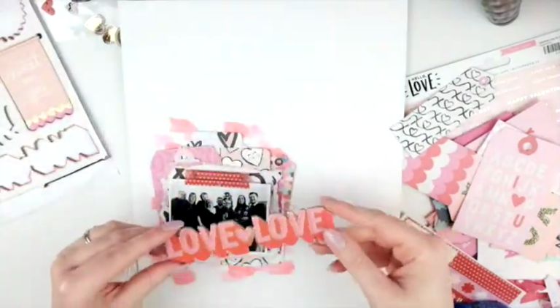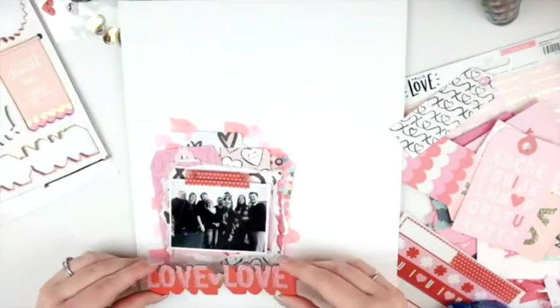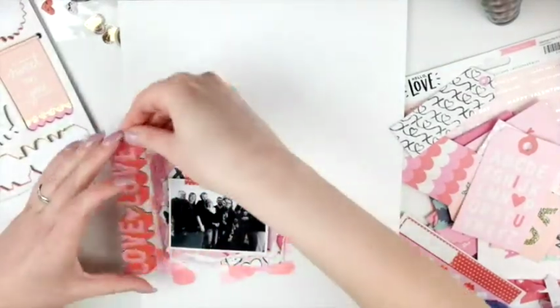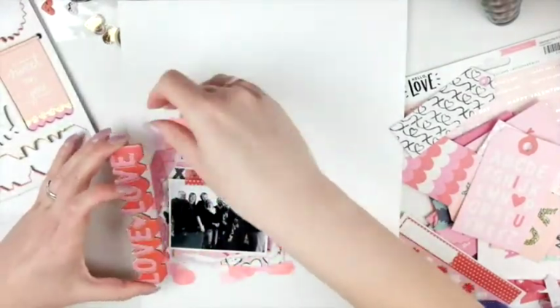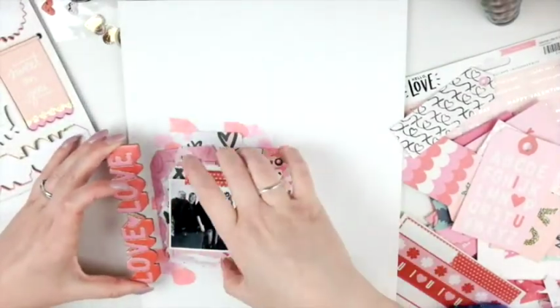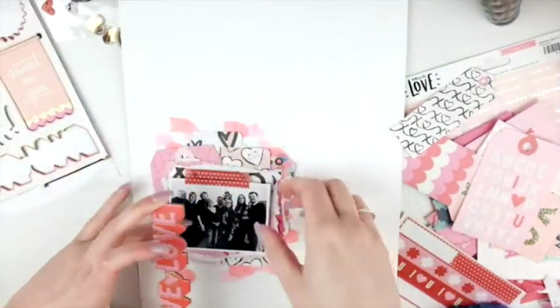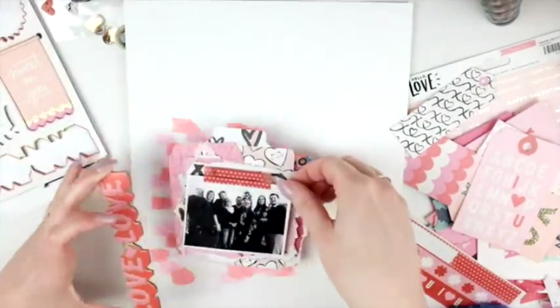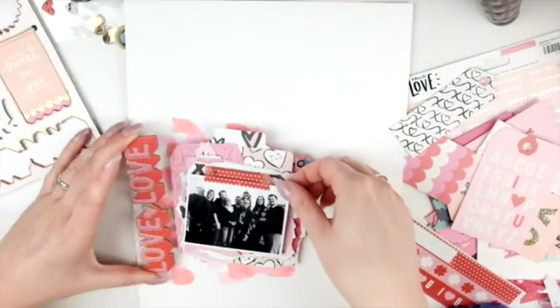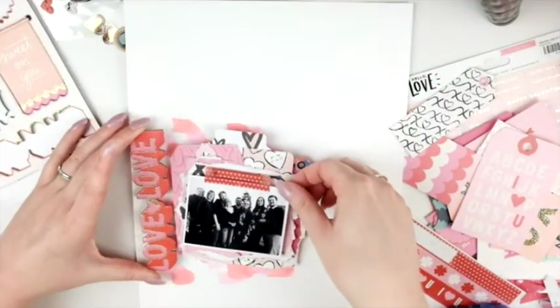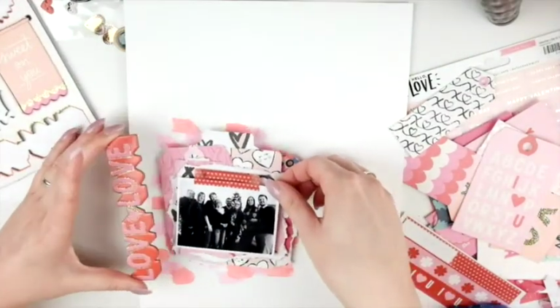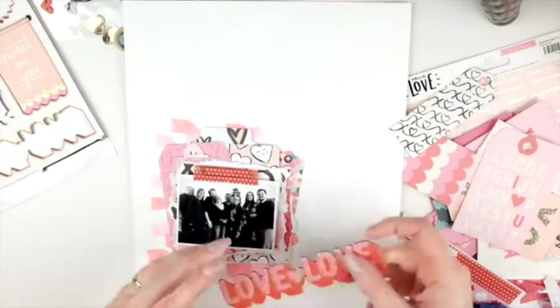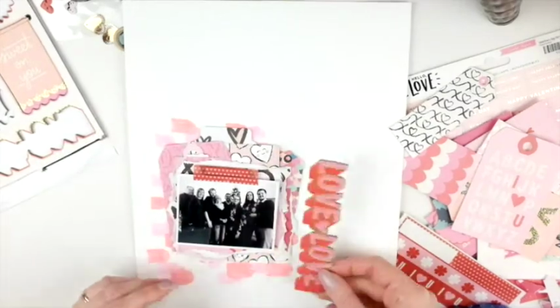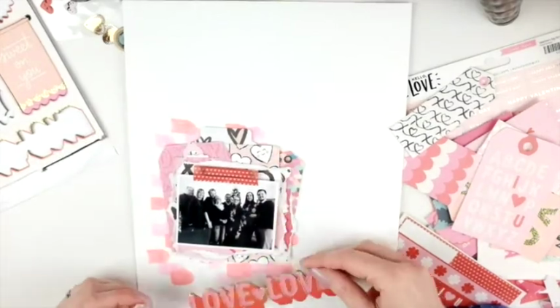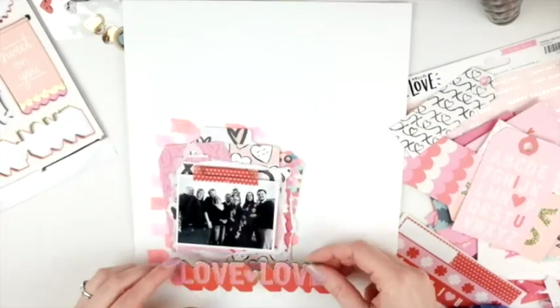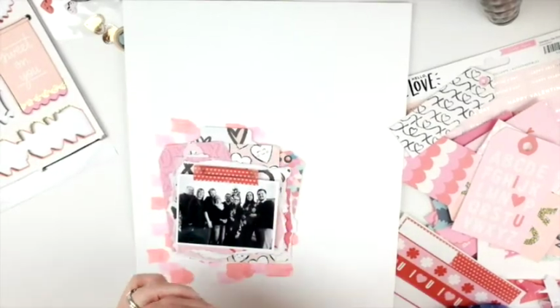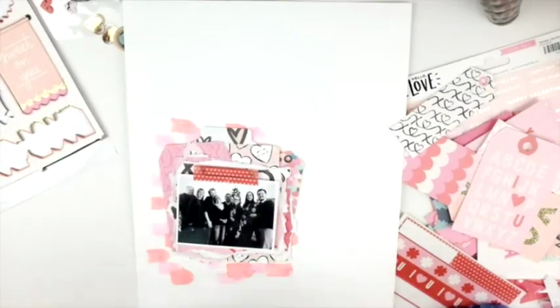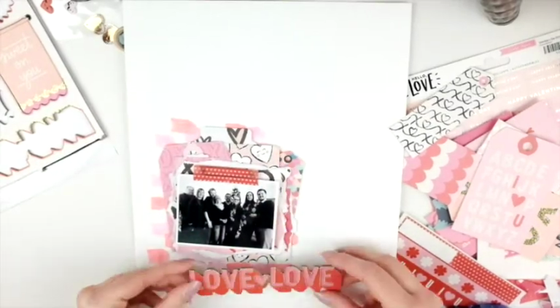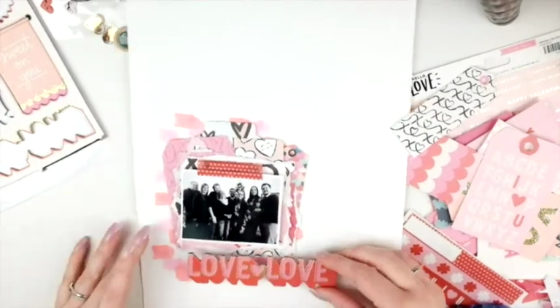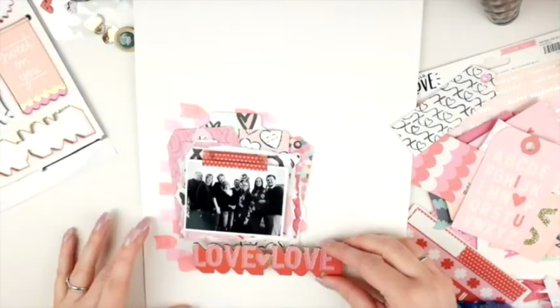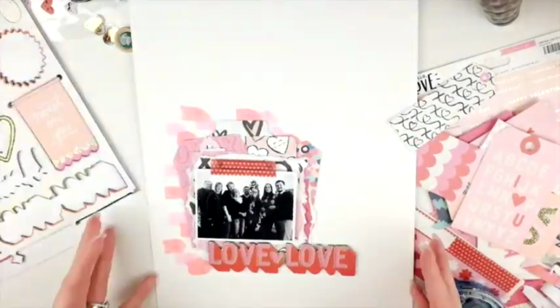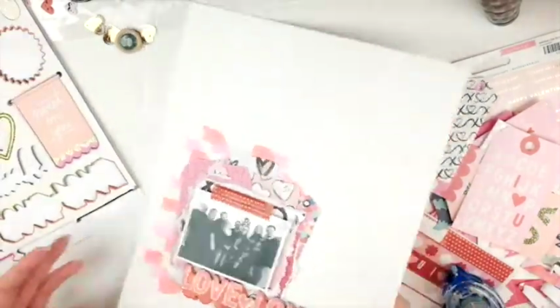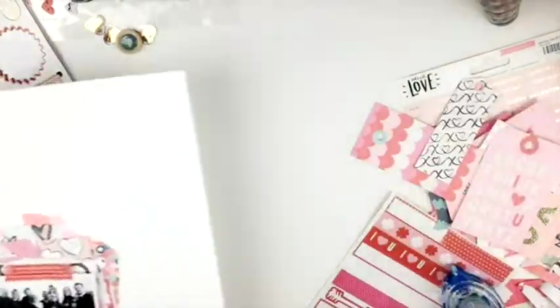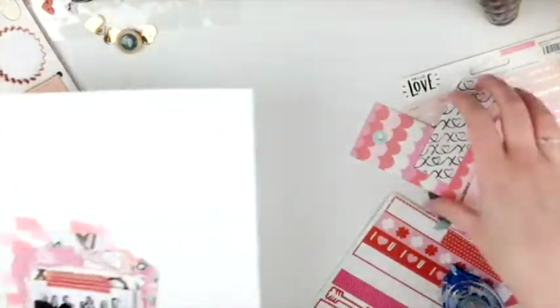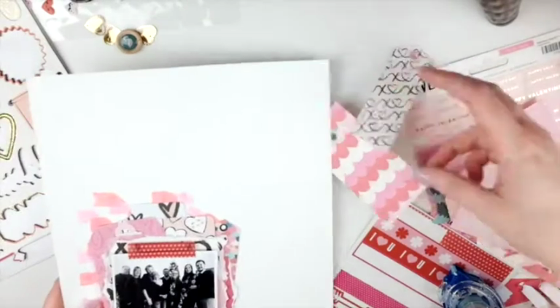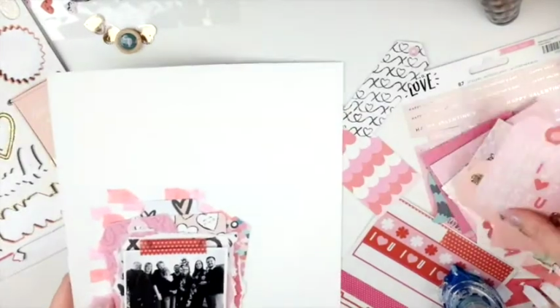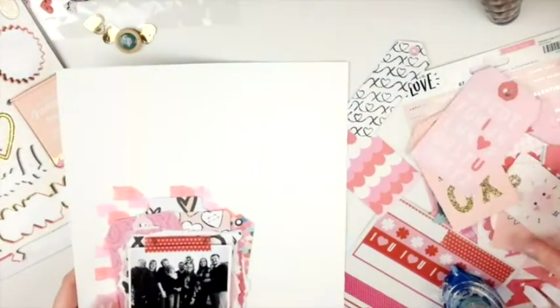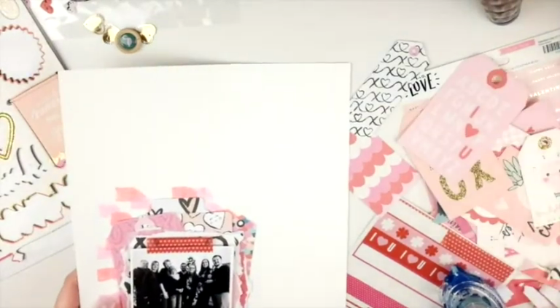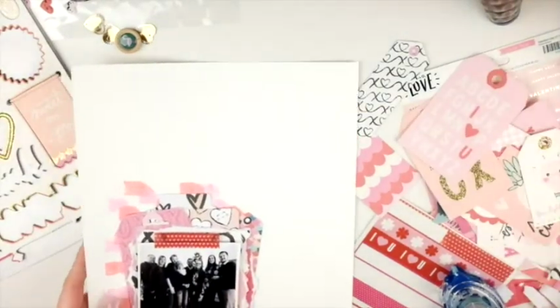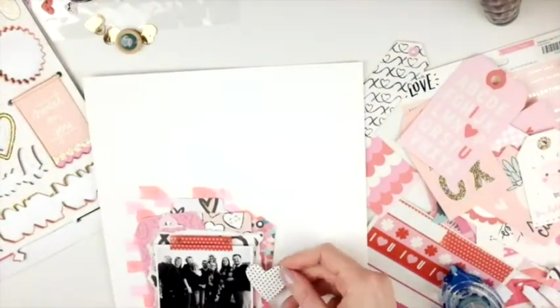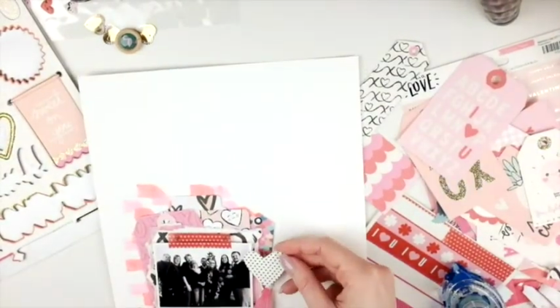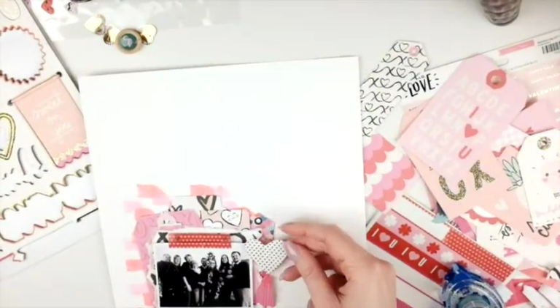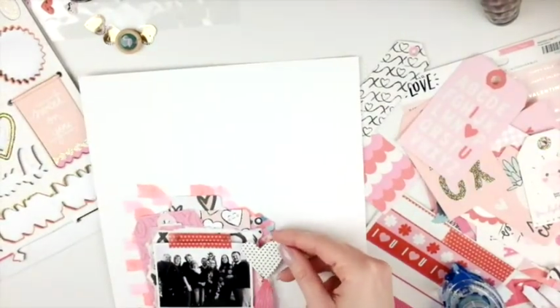I wanted to use this big chipboard piece as my title. Originally I was going to put it on the left side kind of sideways, but then I liked it better at the bottom in the end.